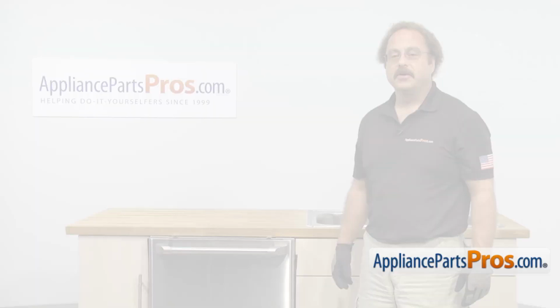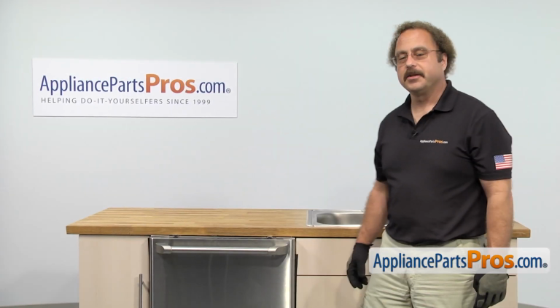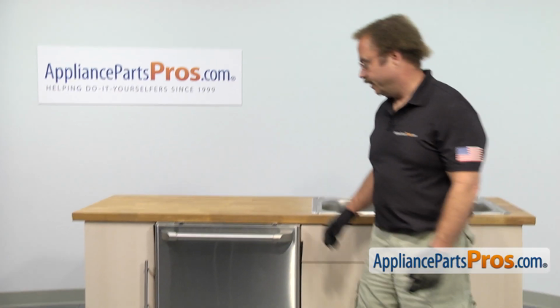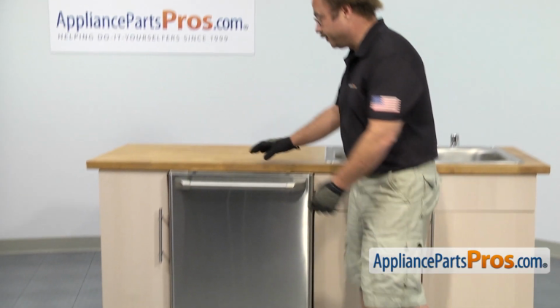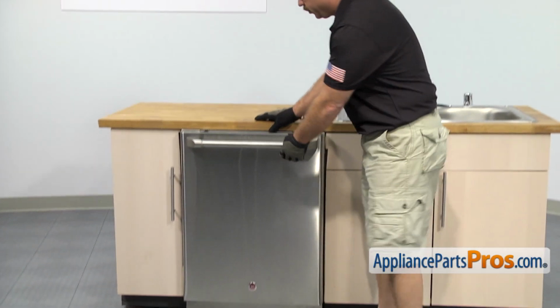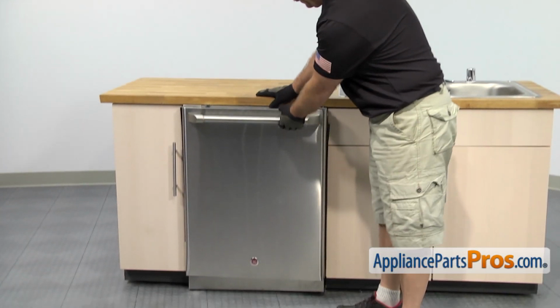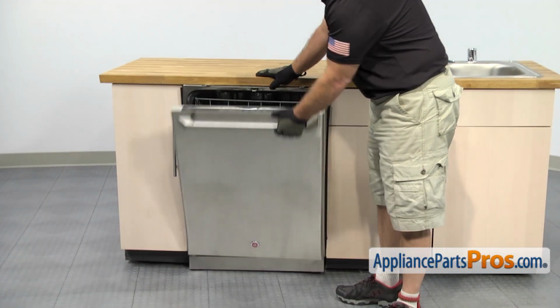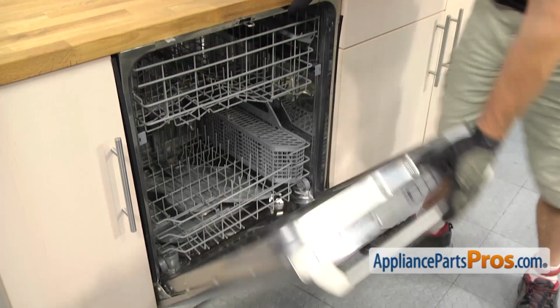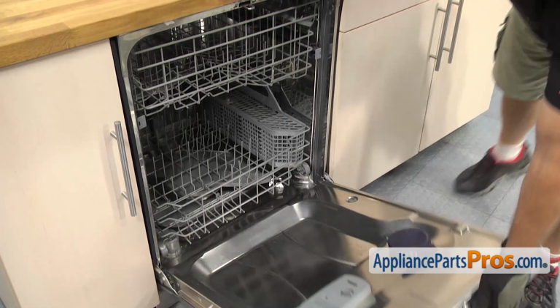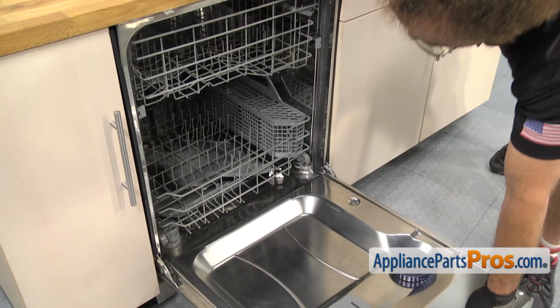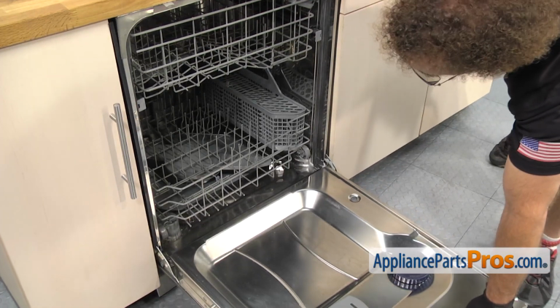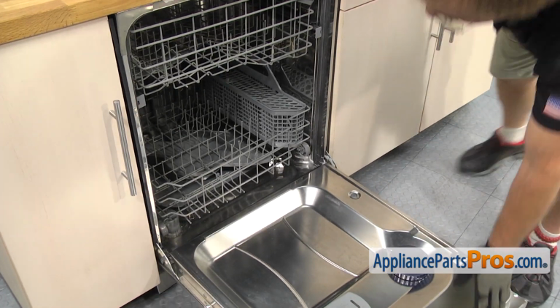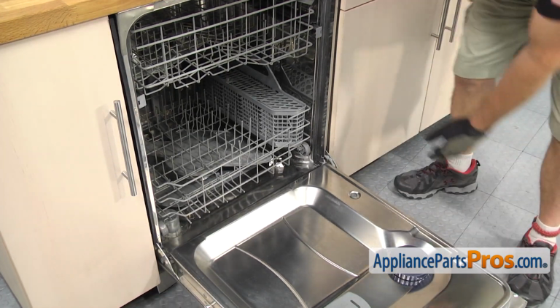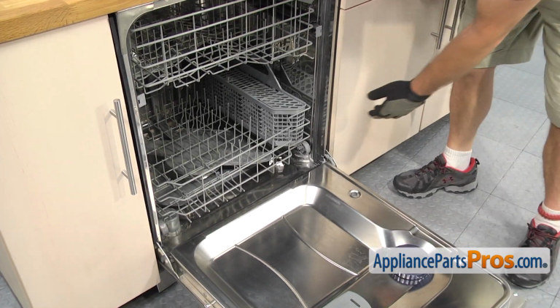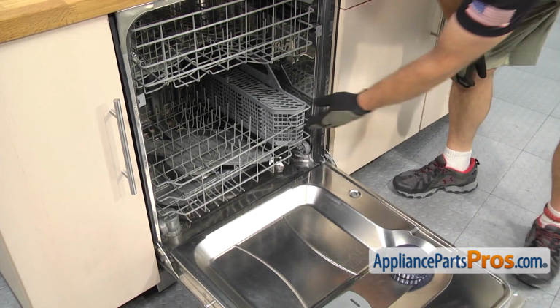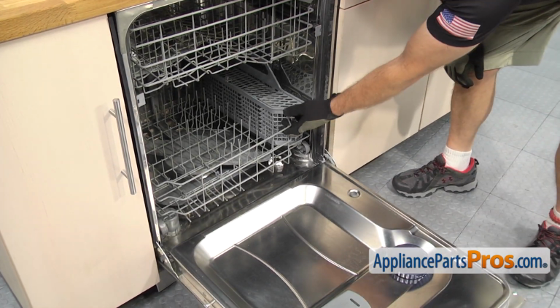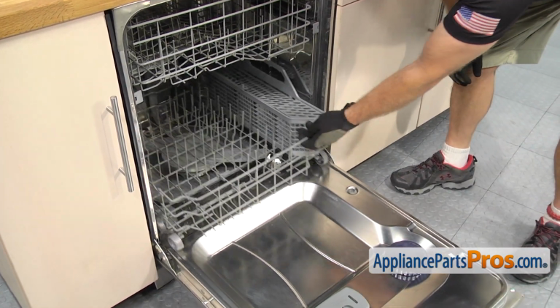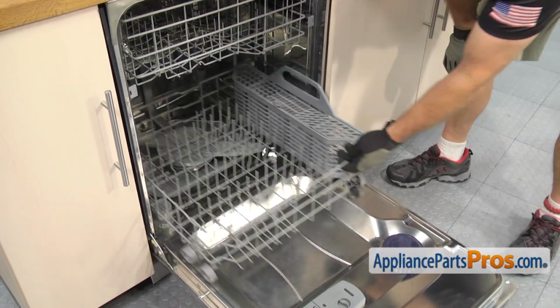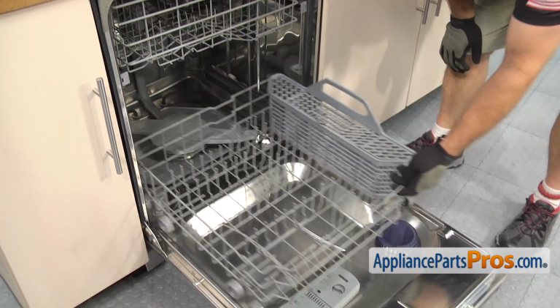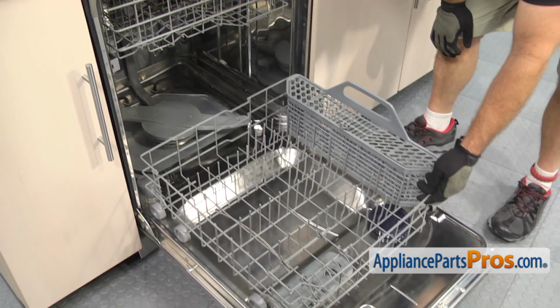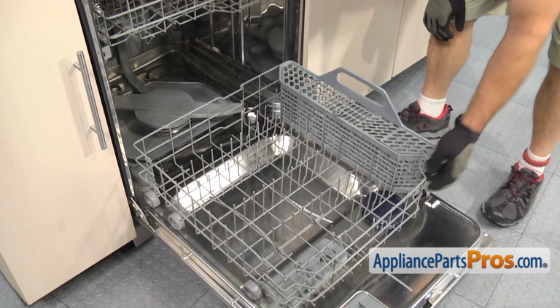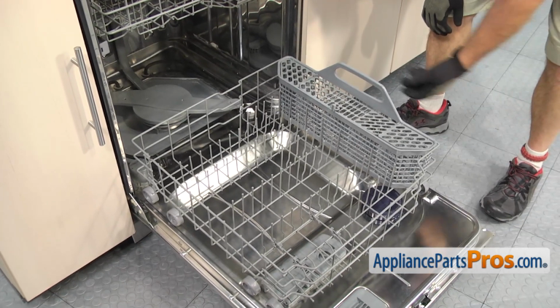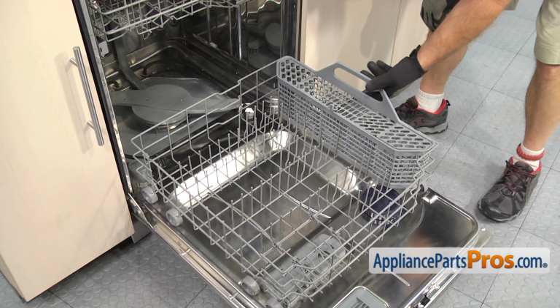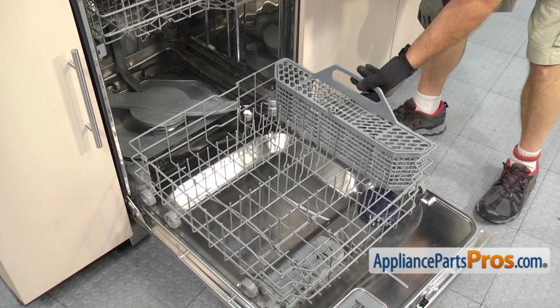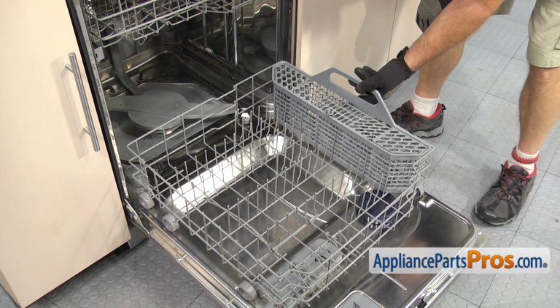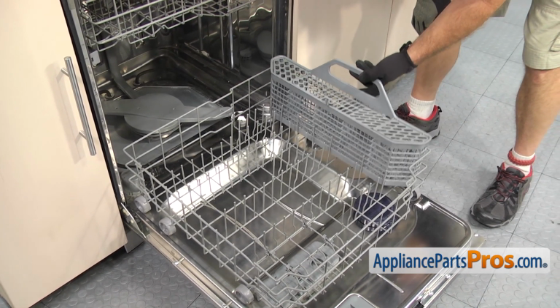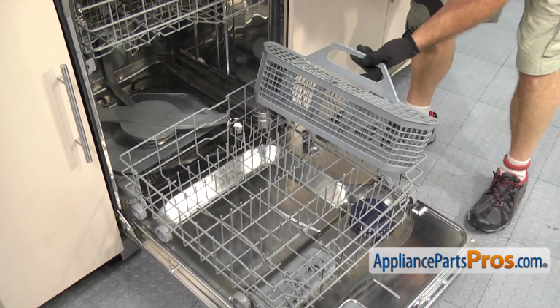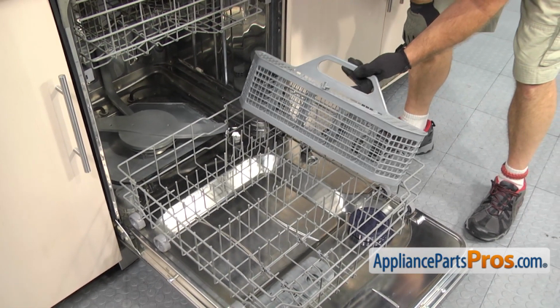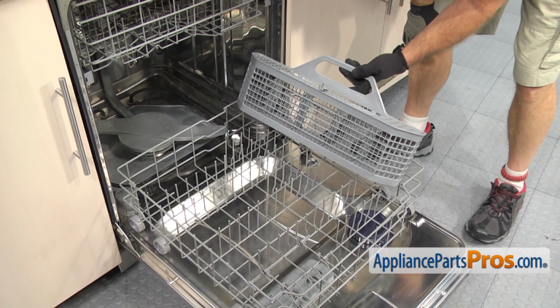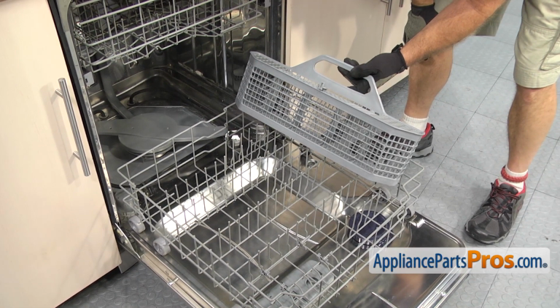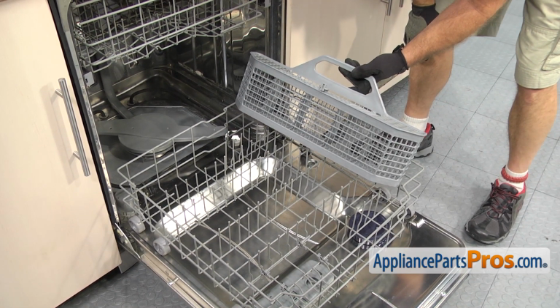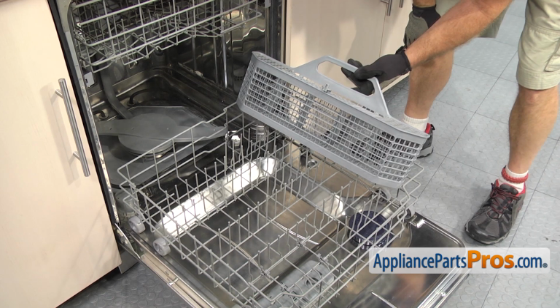In order to get to the part, we have to open up the dishwasher door. Now that you have the door open, we can pull out the lower dish rack. Once you have the dish rack out, we can lift the silverware basket out of the dish rack and pull it out of the dishwasher.